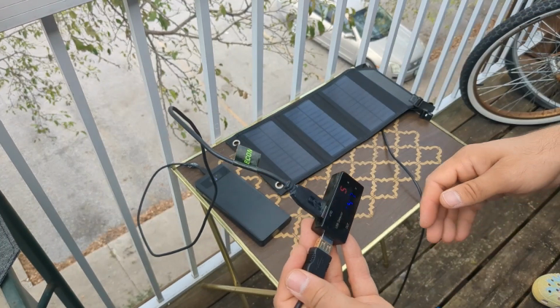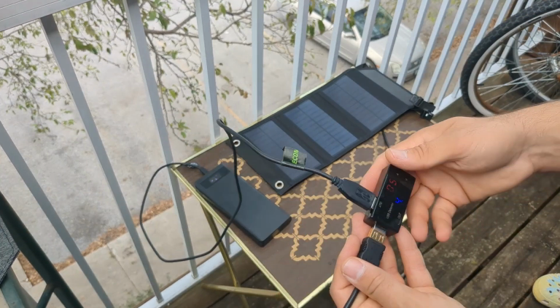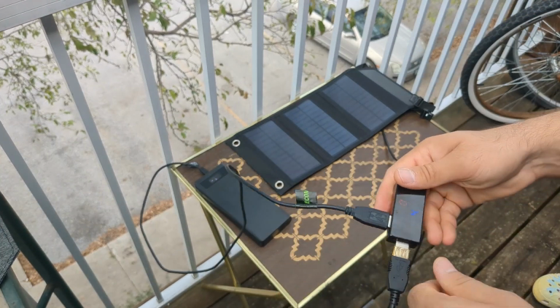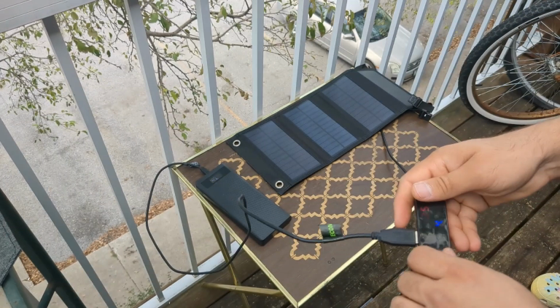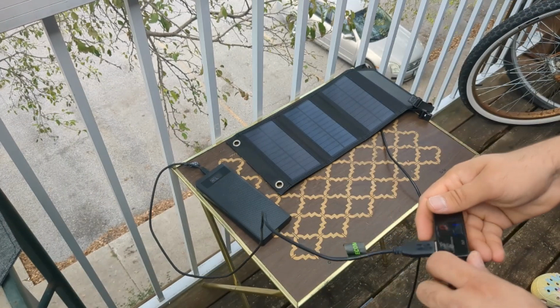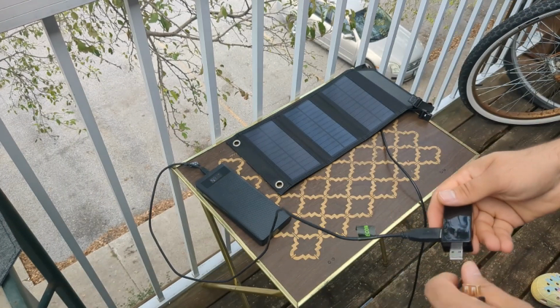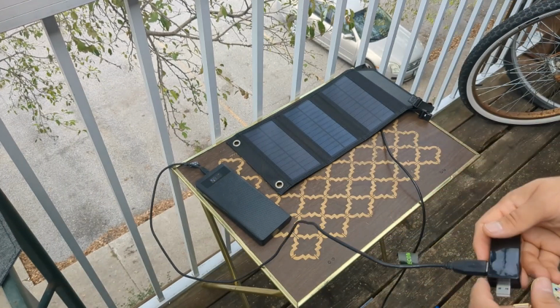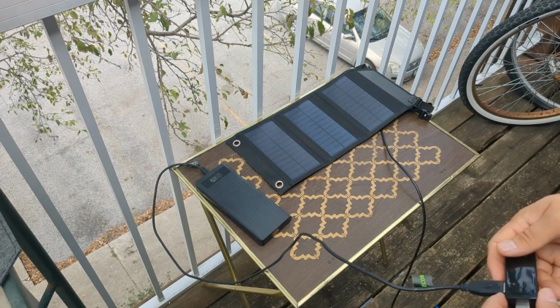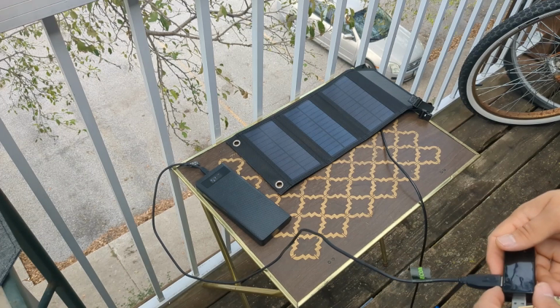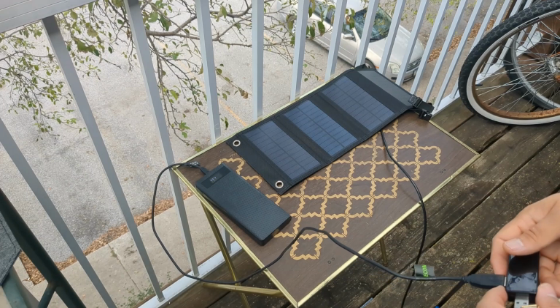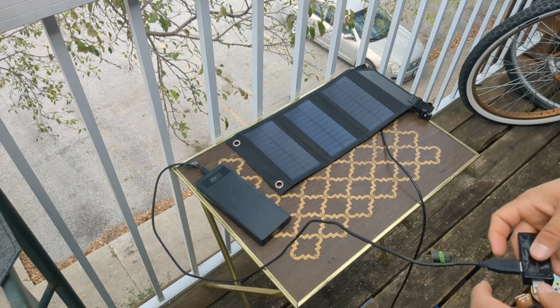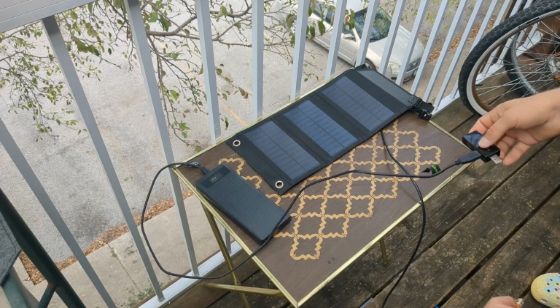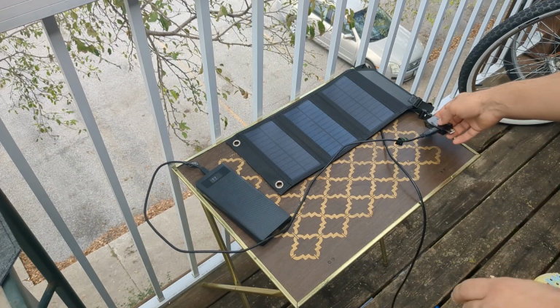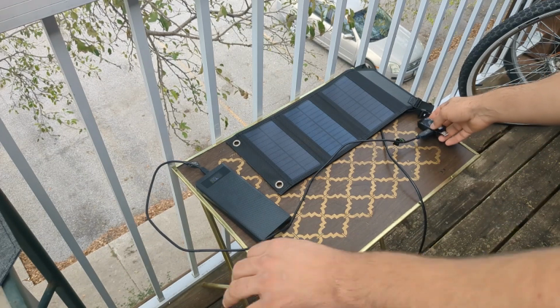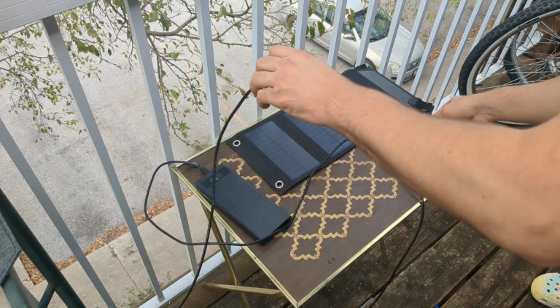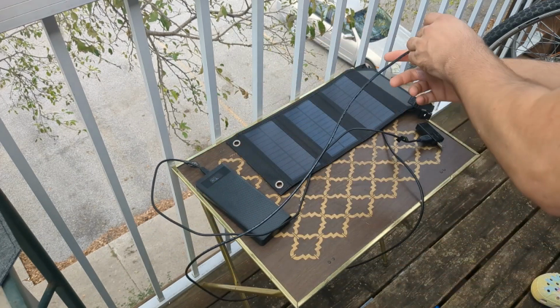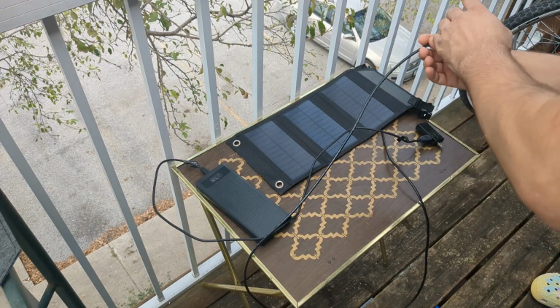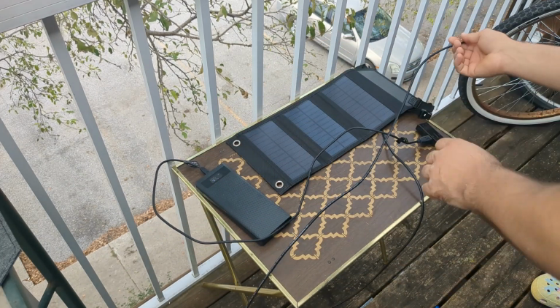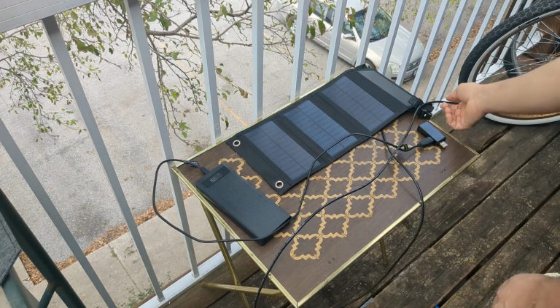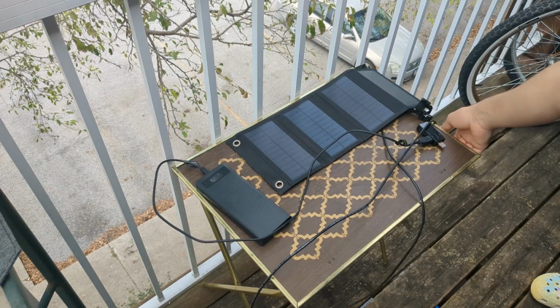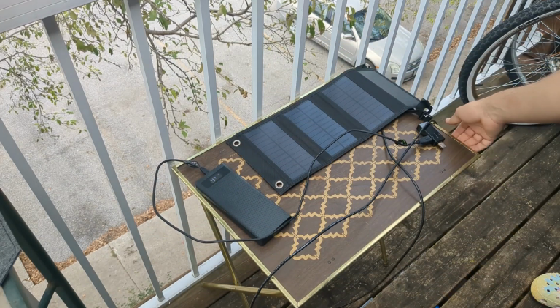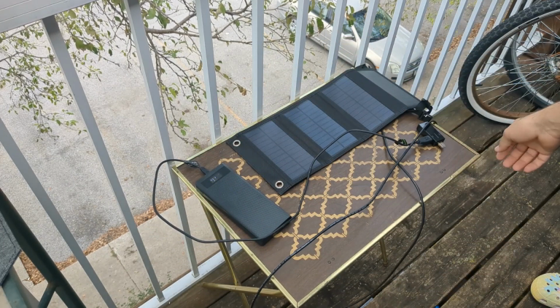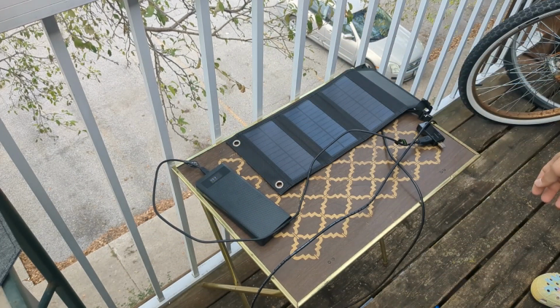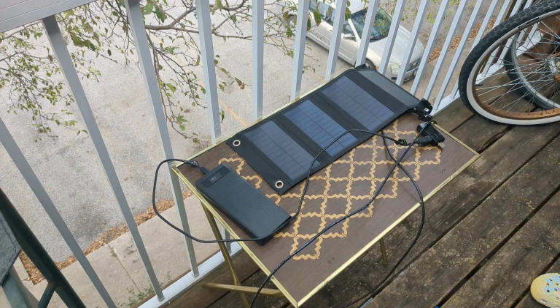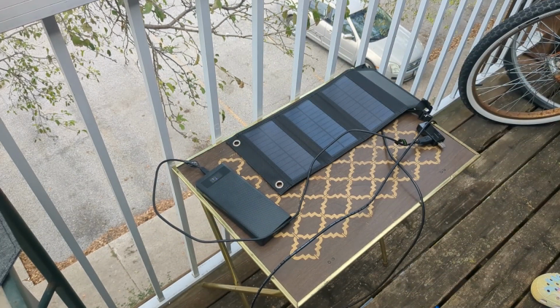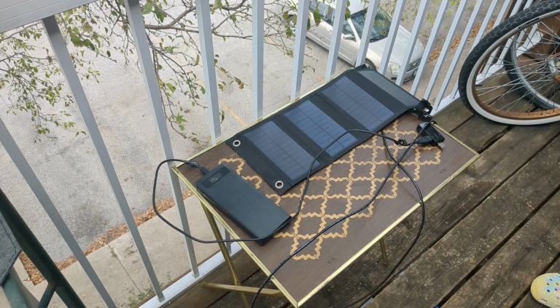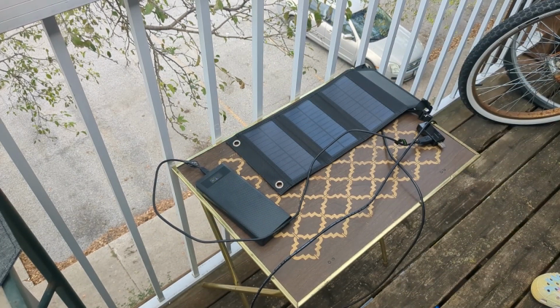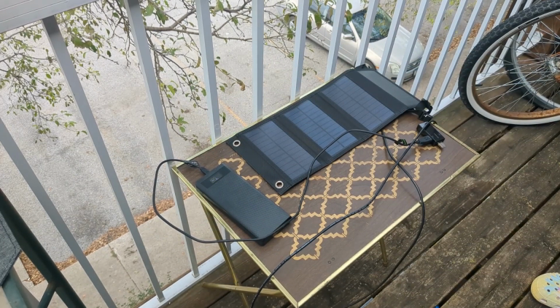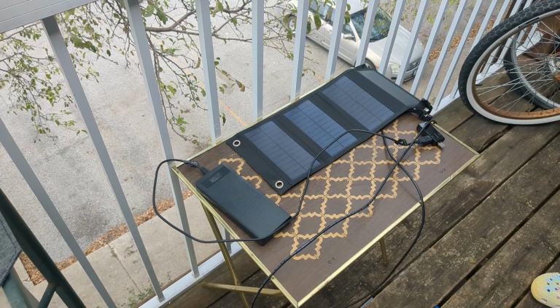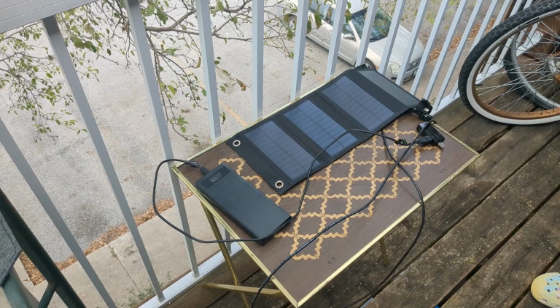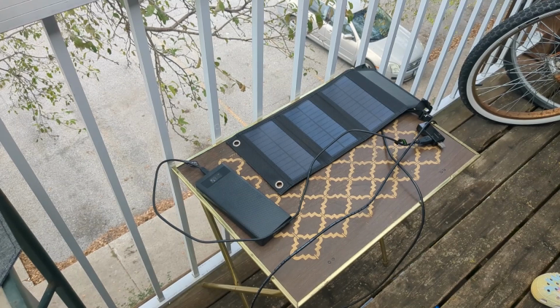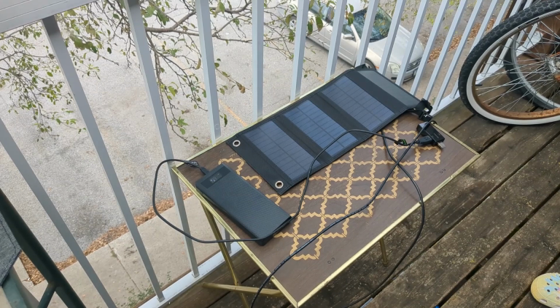We're gonna wait until the sun comes back out. While we wait, I should tell you about the other part of the test, because that's not the only solar panel that I bought.